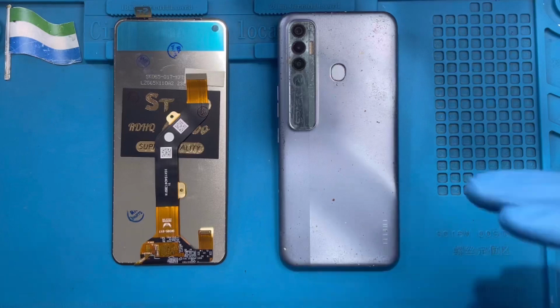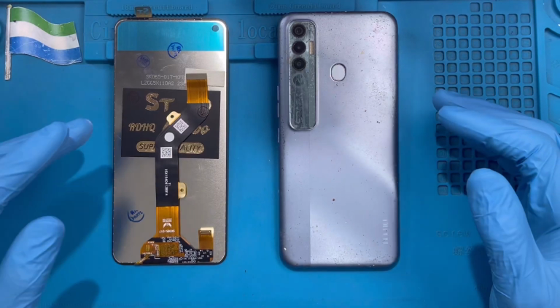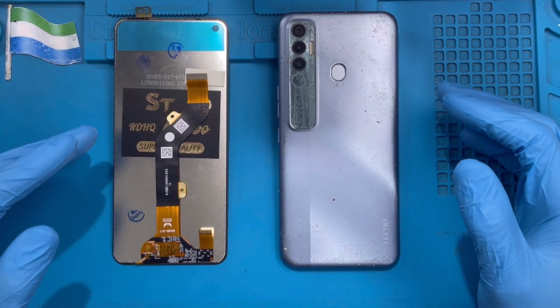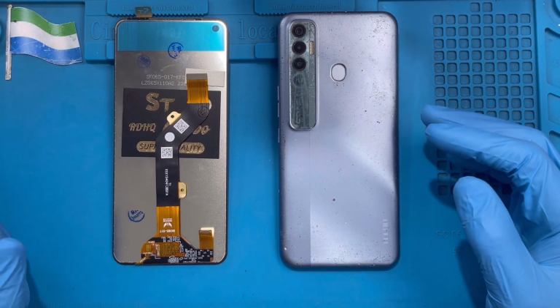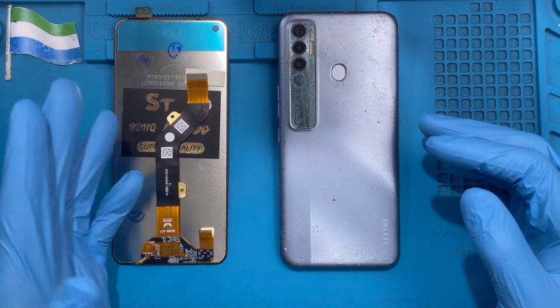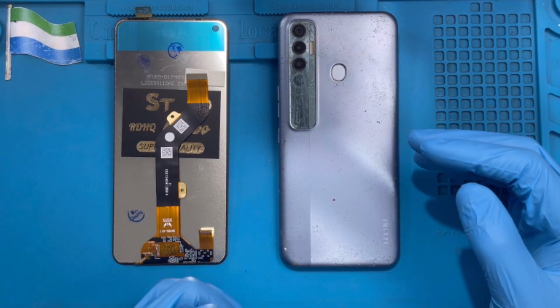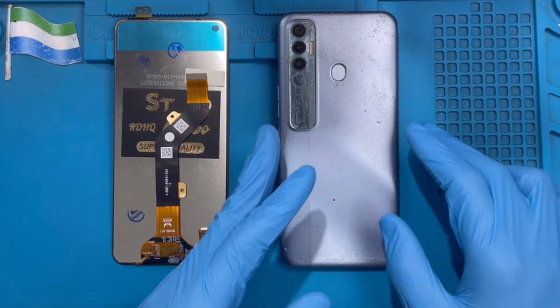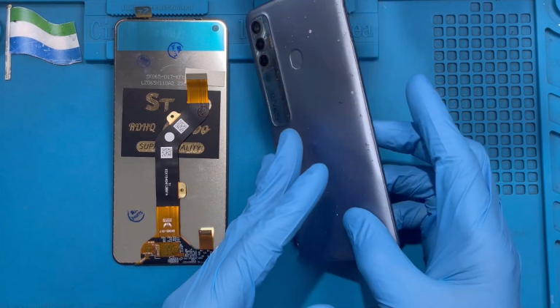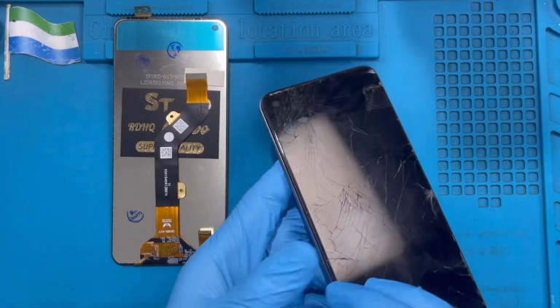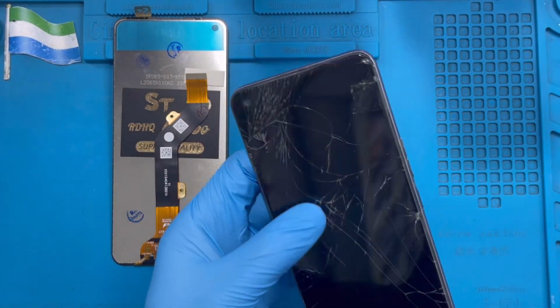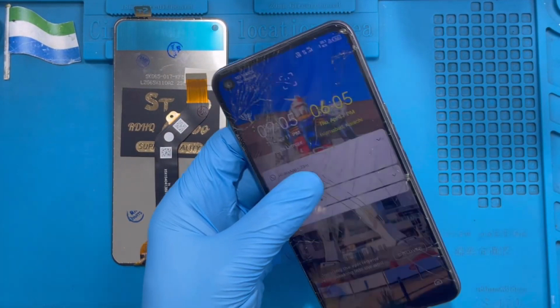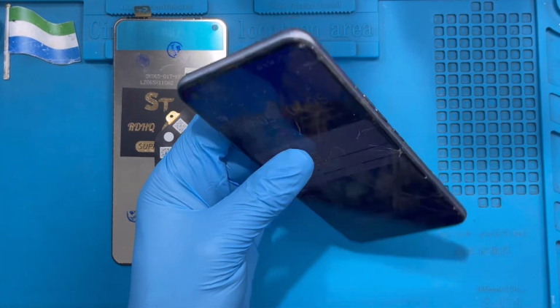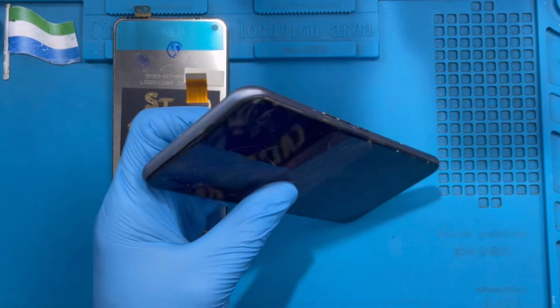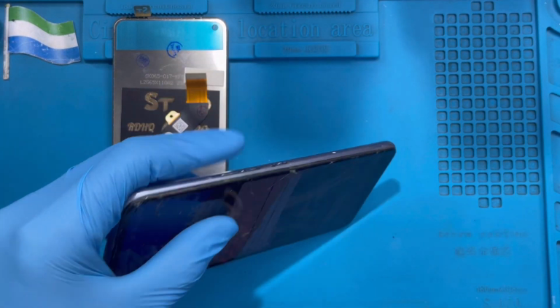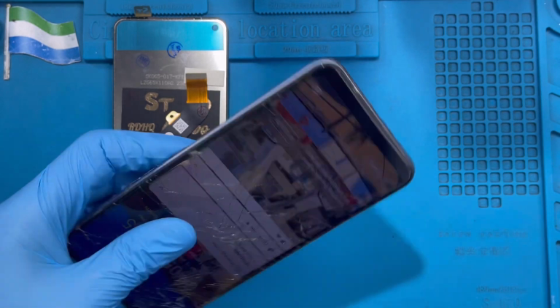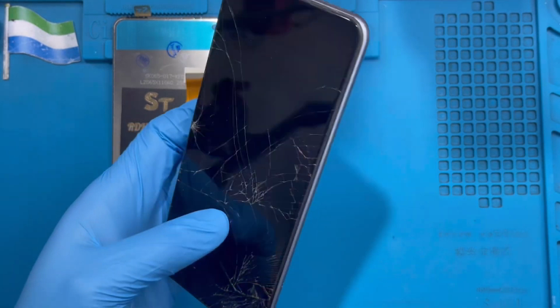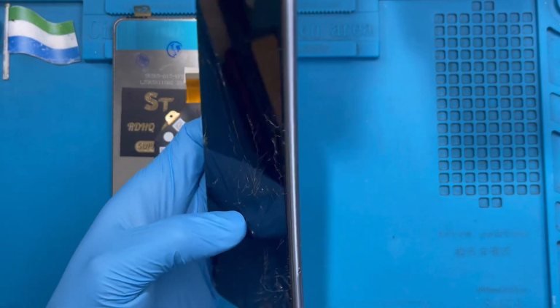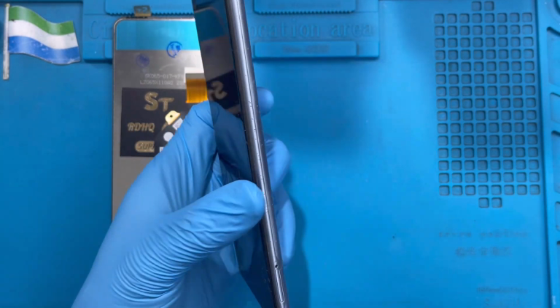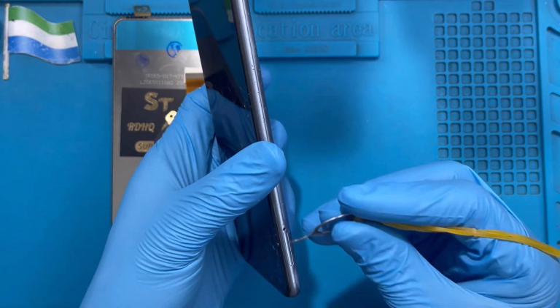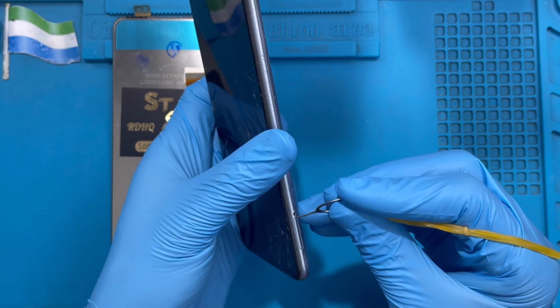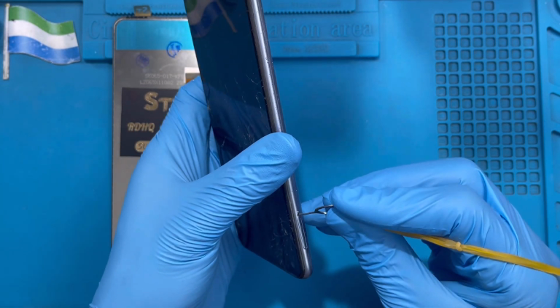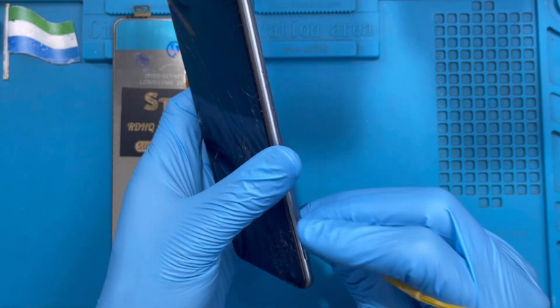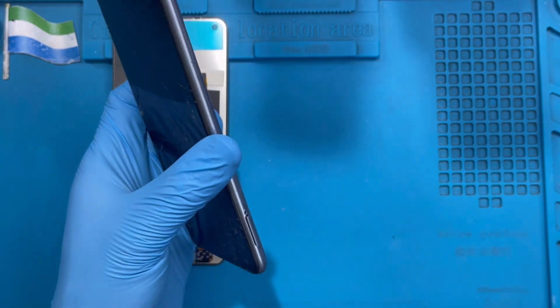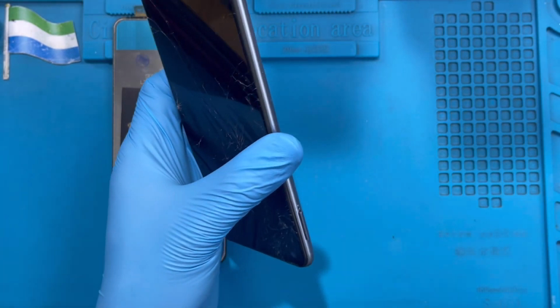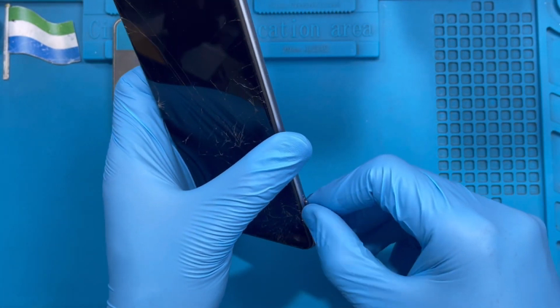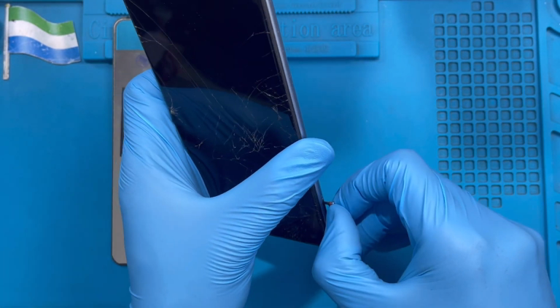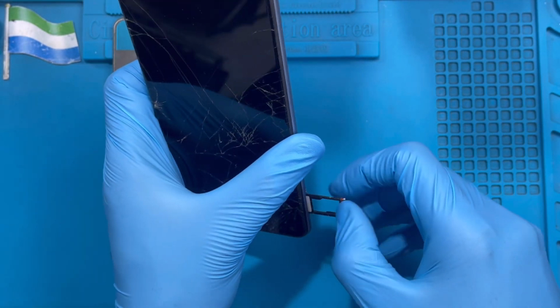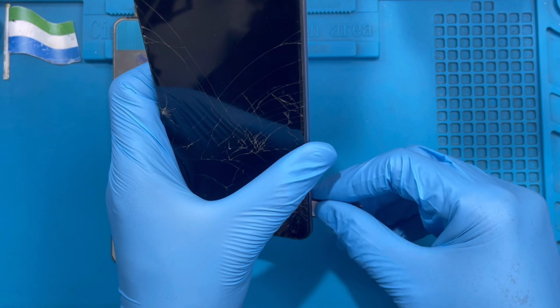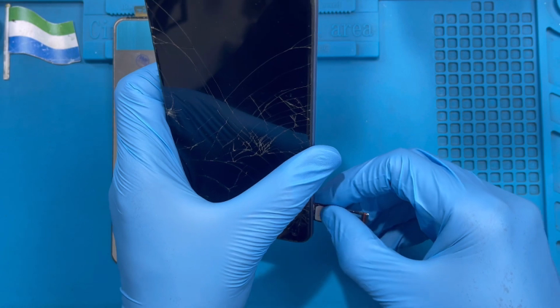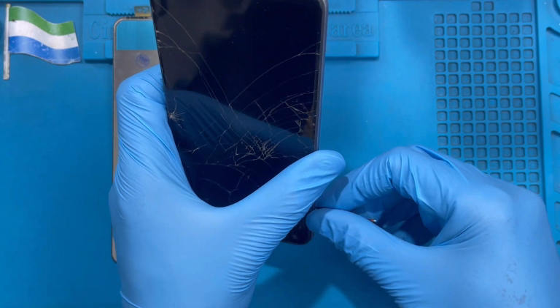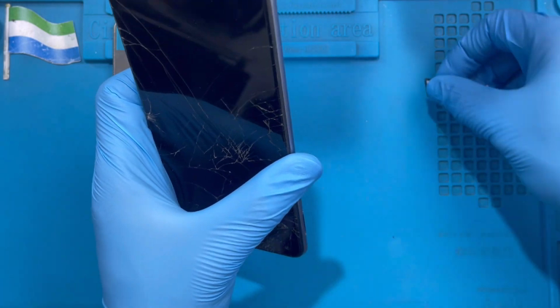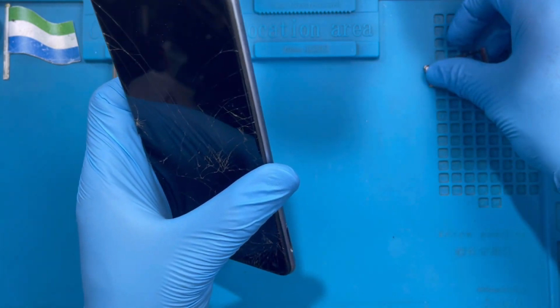This is the phone I'm going to replace the LCD on. The first thing you have to do is take out the SIM tray and put it to one side.